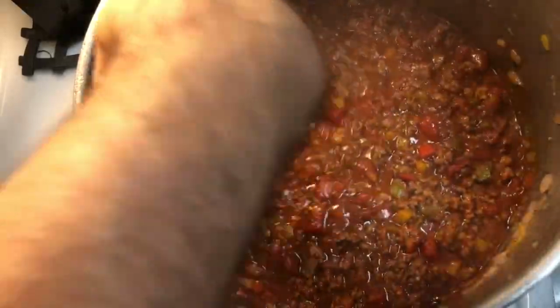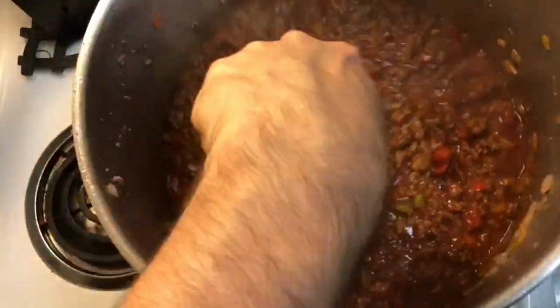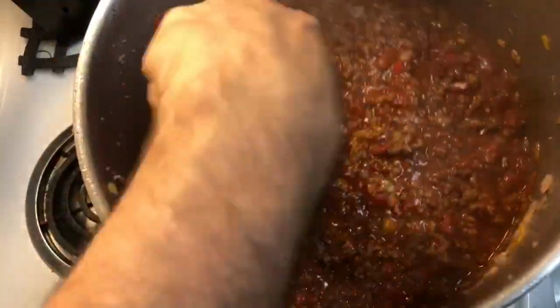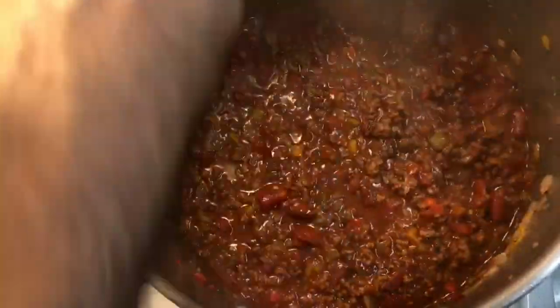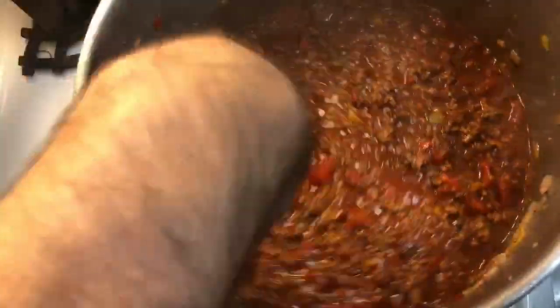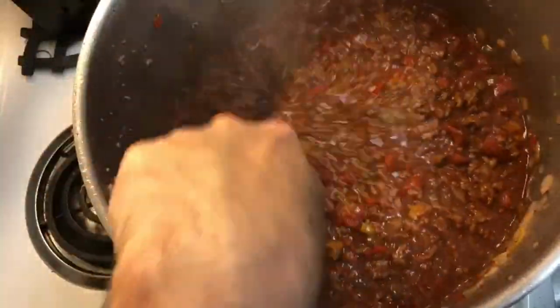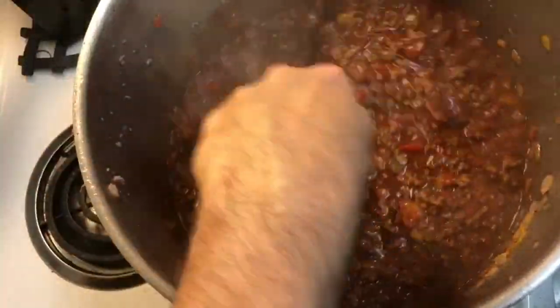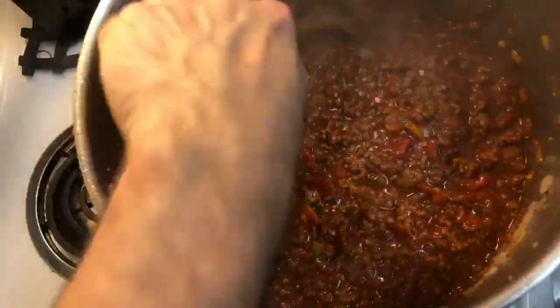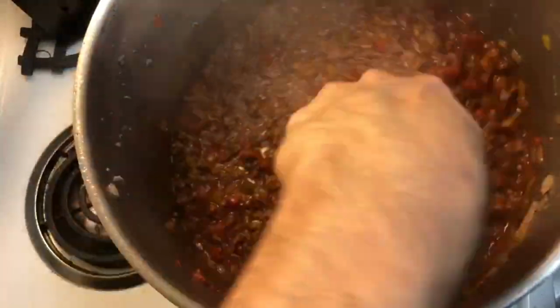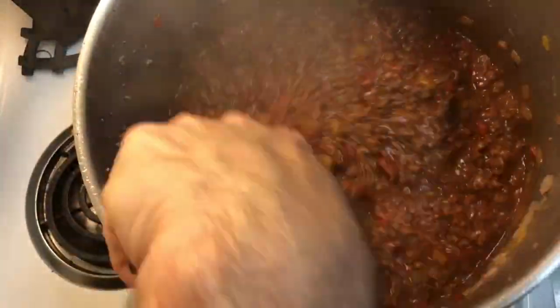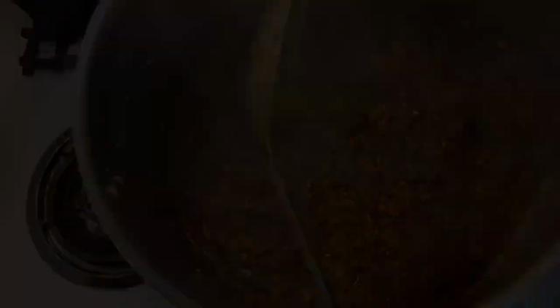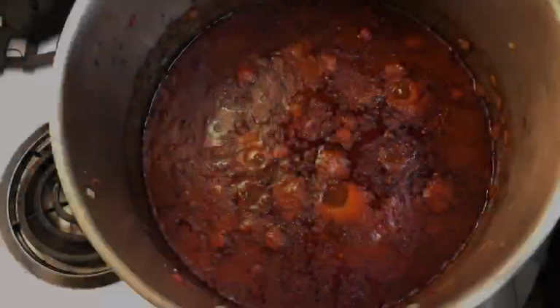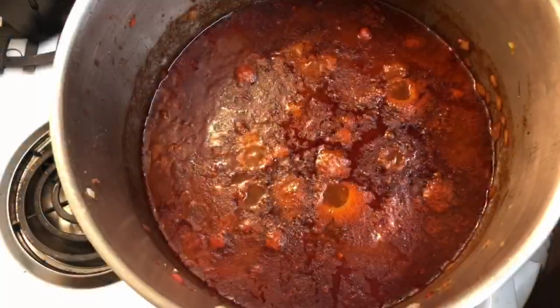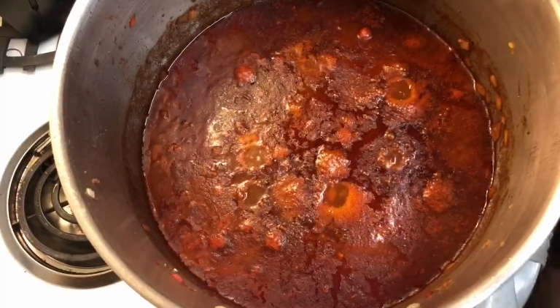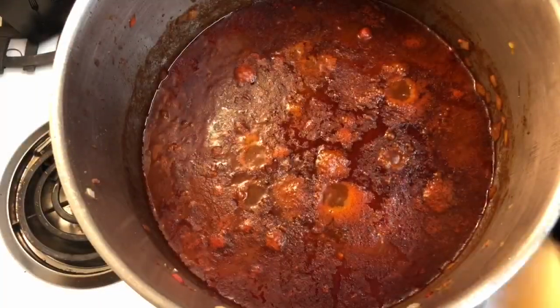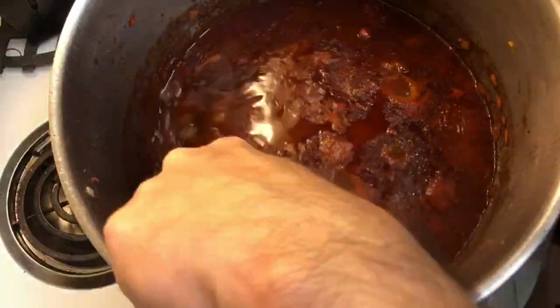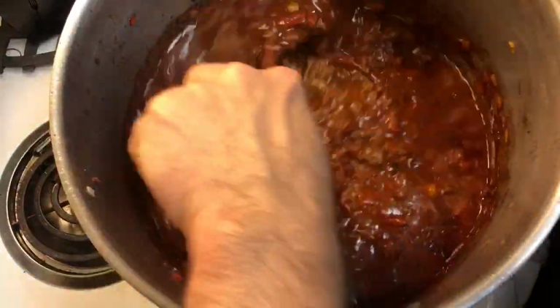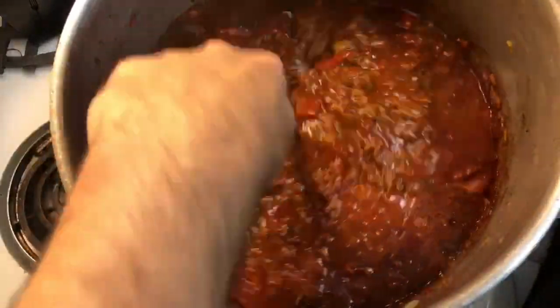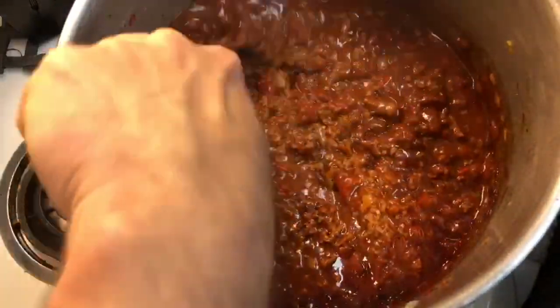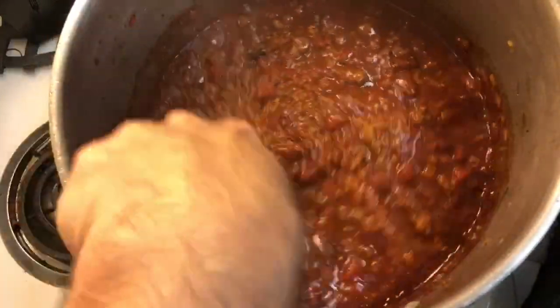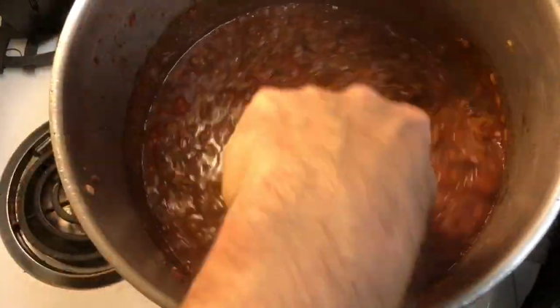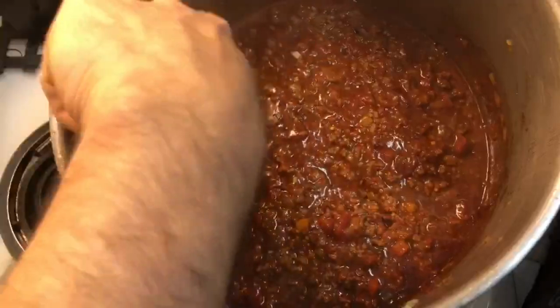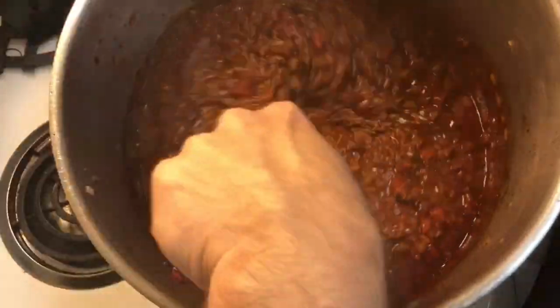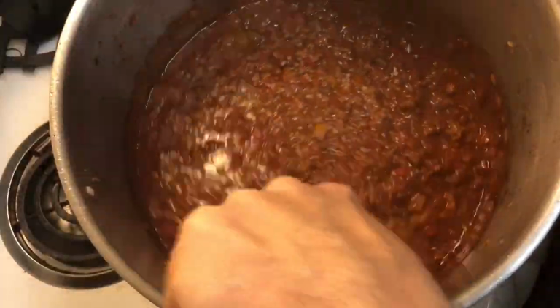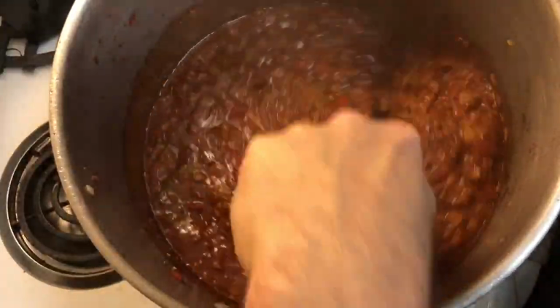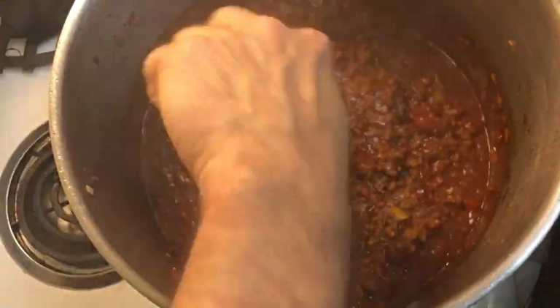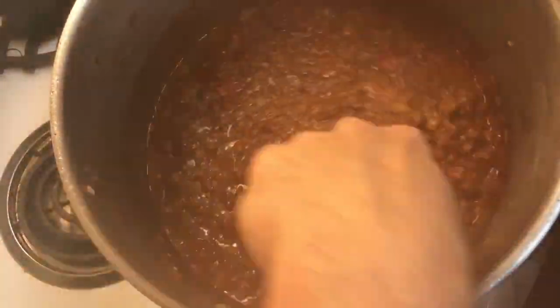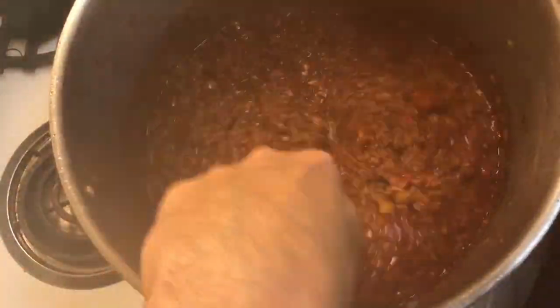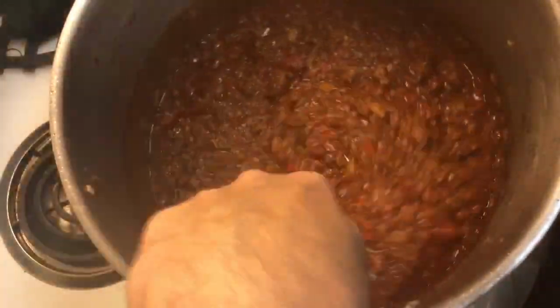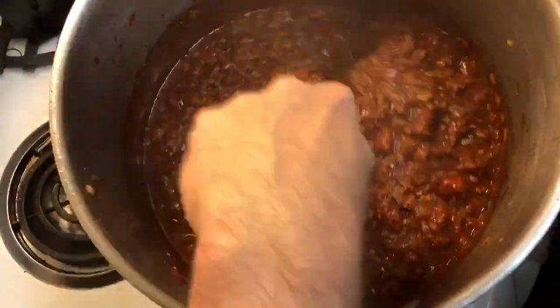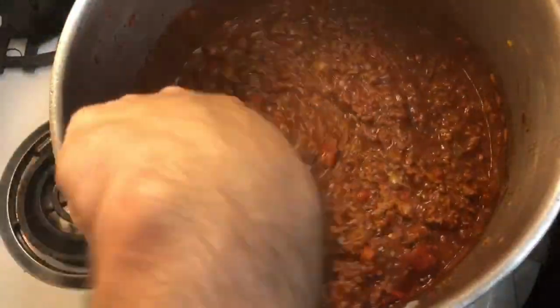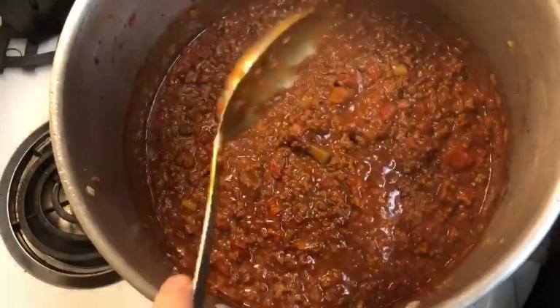Cook it for at least one to two hours — I like to cook mine all day. The longer you cook it, the thicker it gets and the more intense the flavor. If you want more of a soup-like chili, one to two hours is fine; if you like it really thick like me, just let it cook all day.